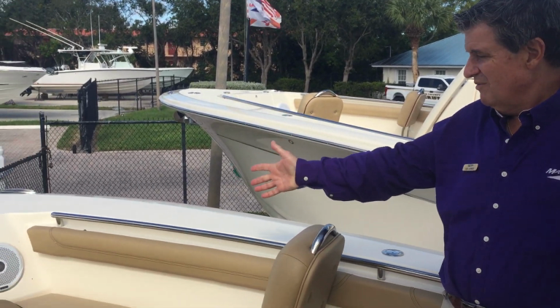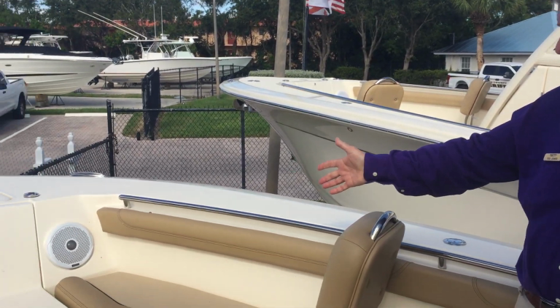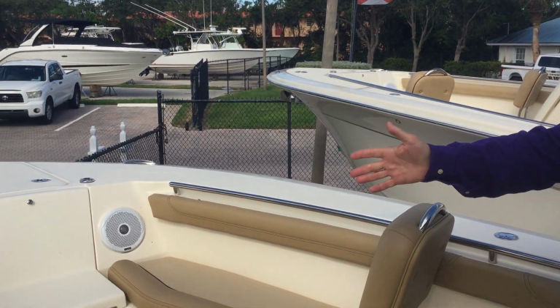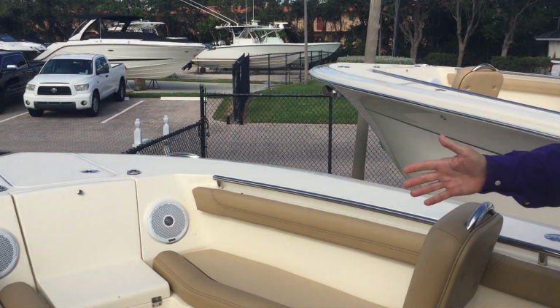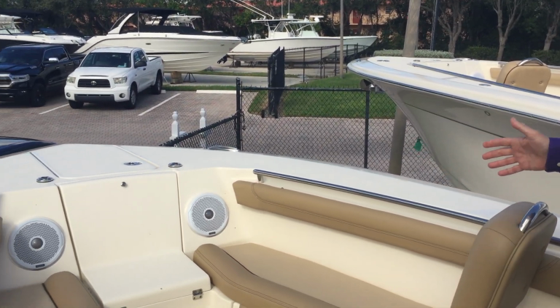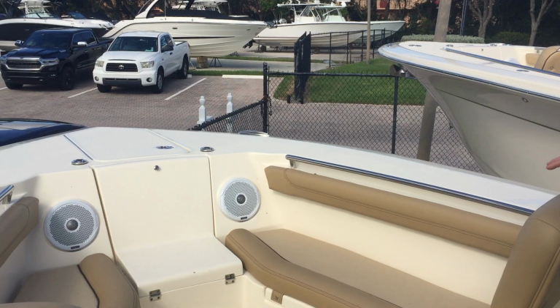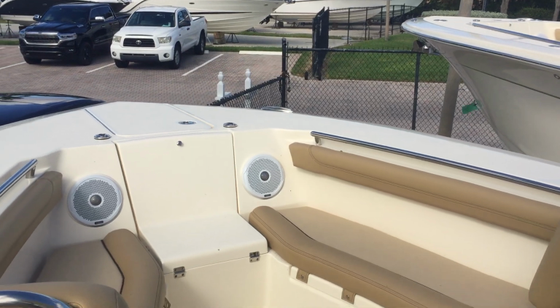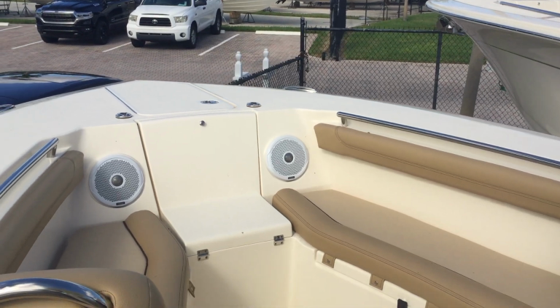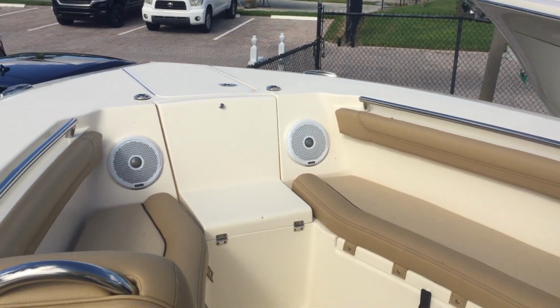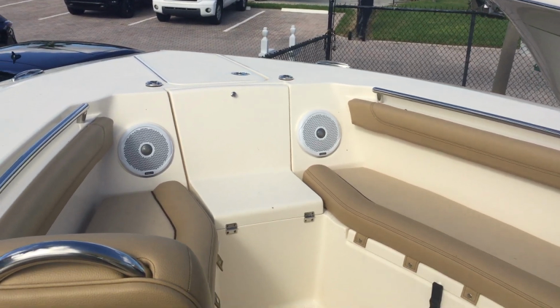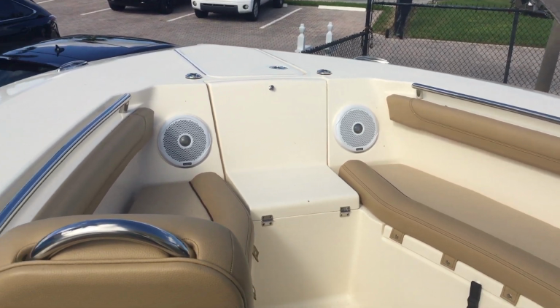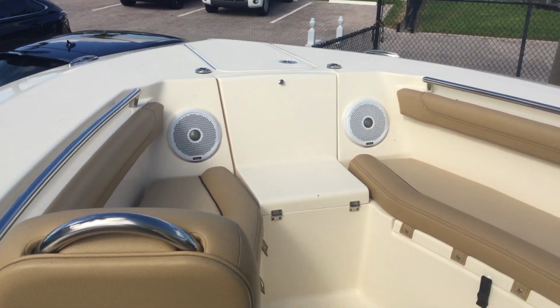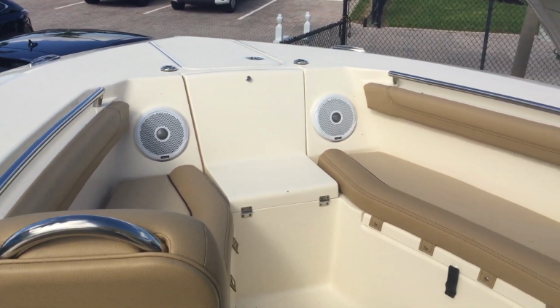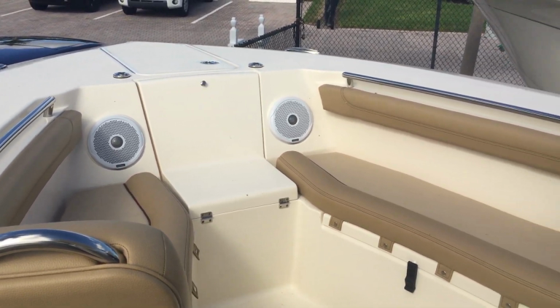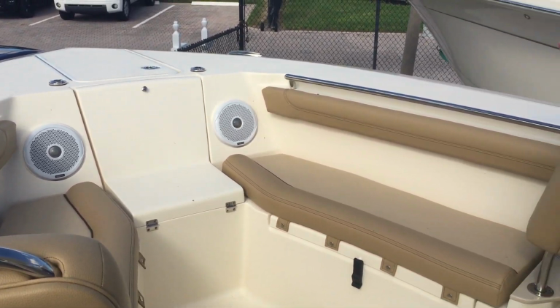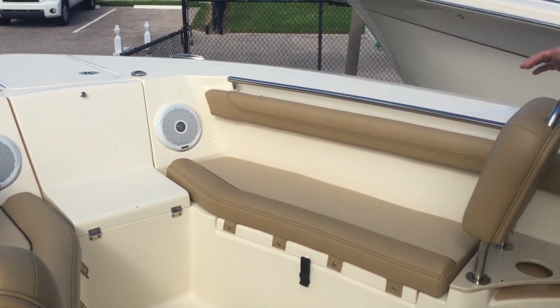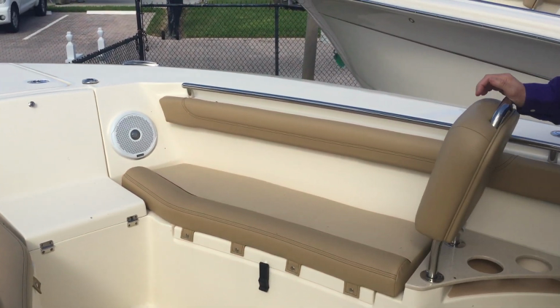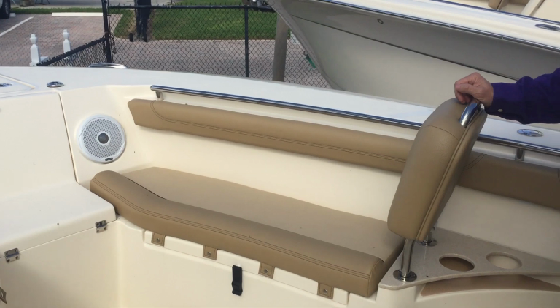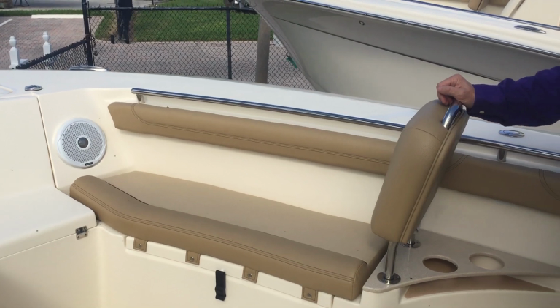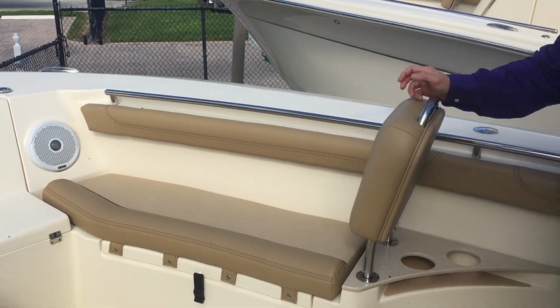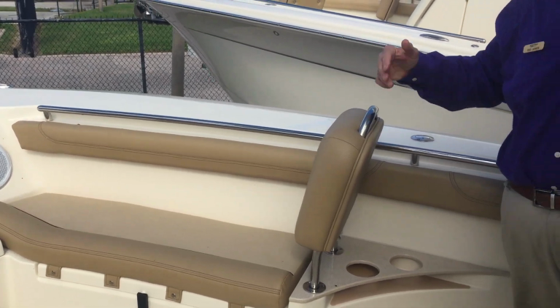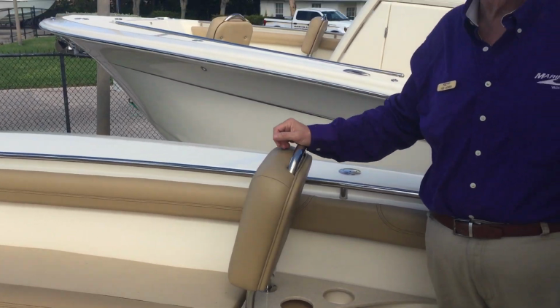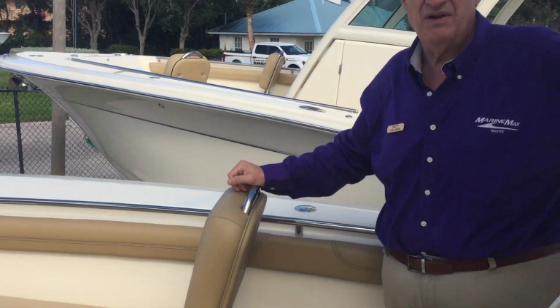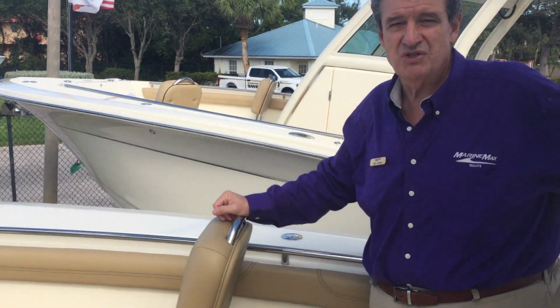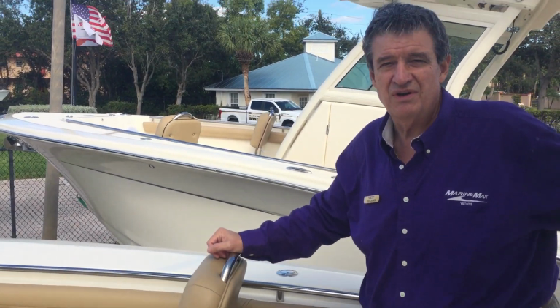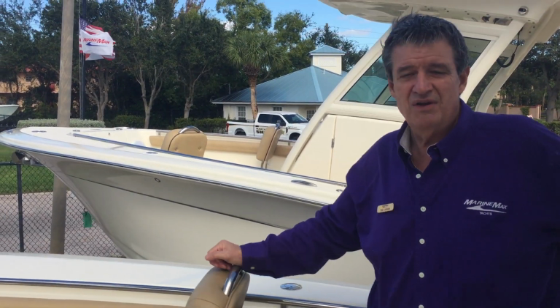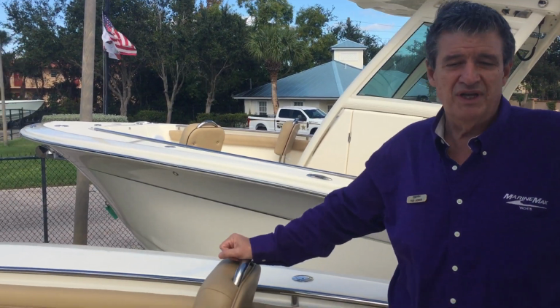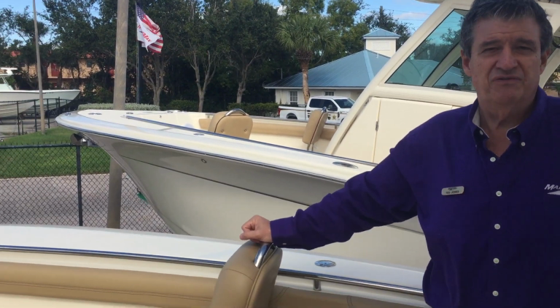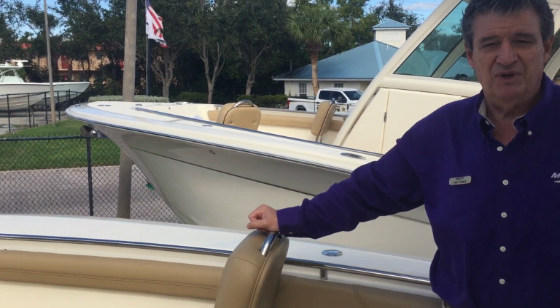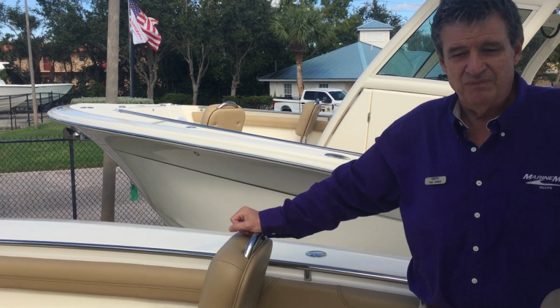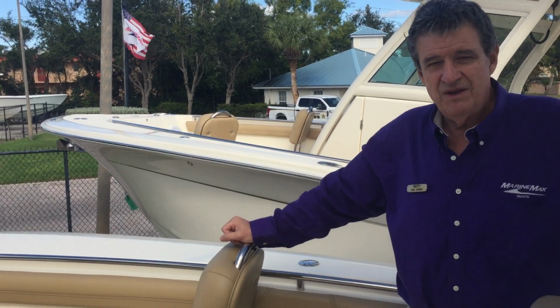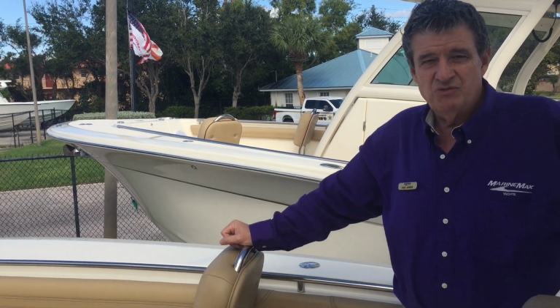Good forward seating, very comfortable. The beautiful thing is these backrests and cushions are removed, so when you're fishing that stuff's out of your way and you can store it and really catch the fish with it.